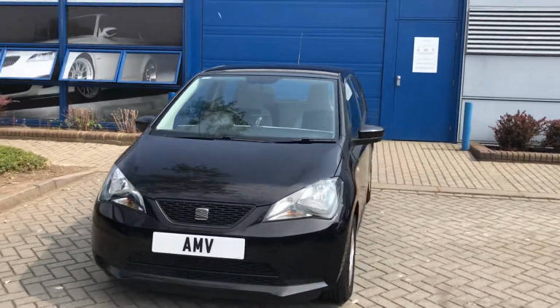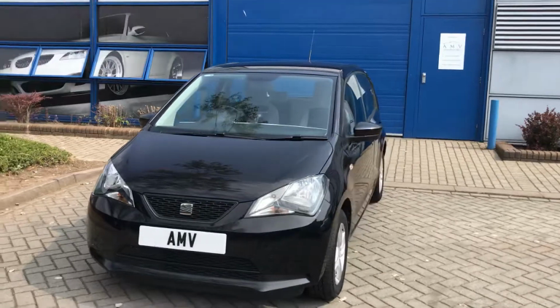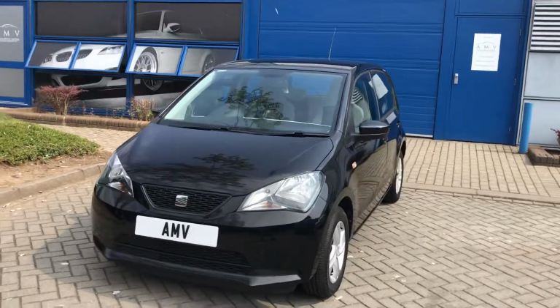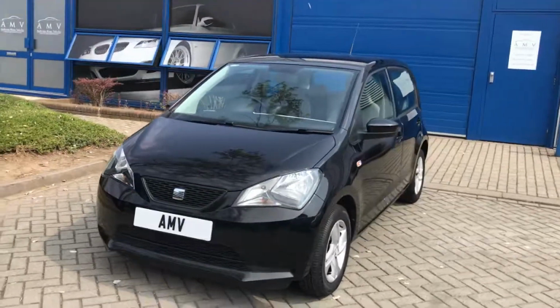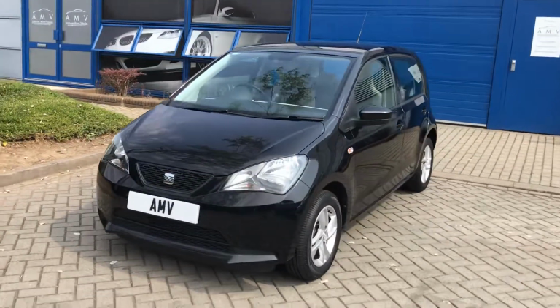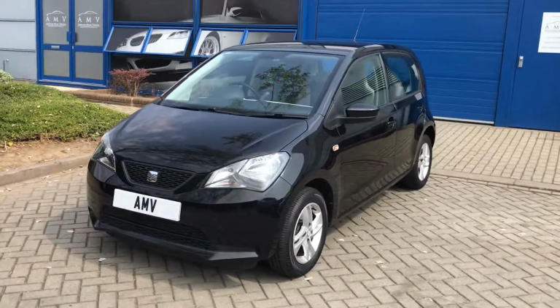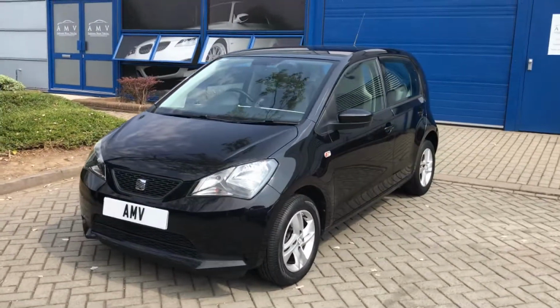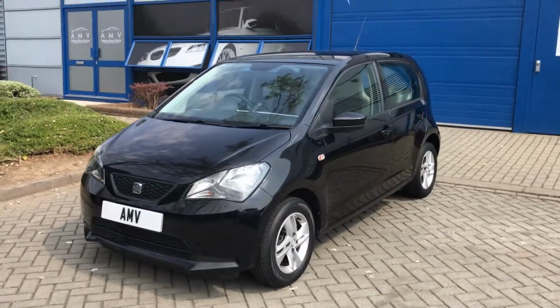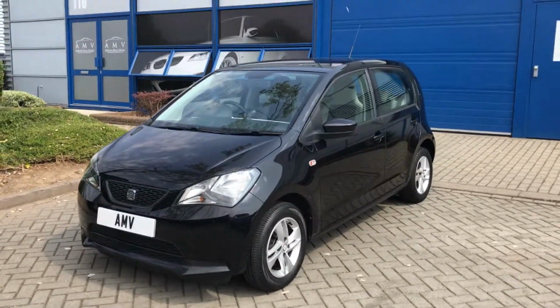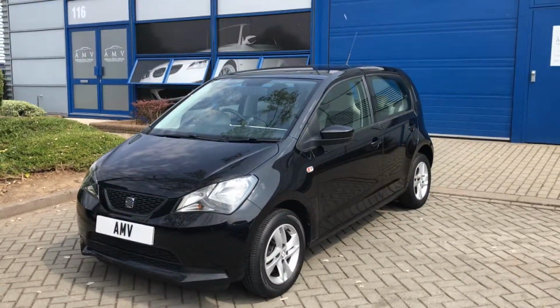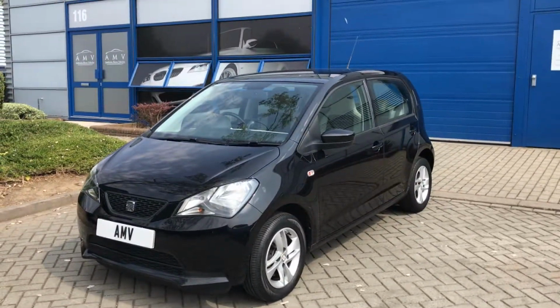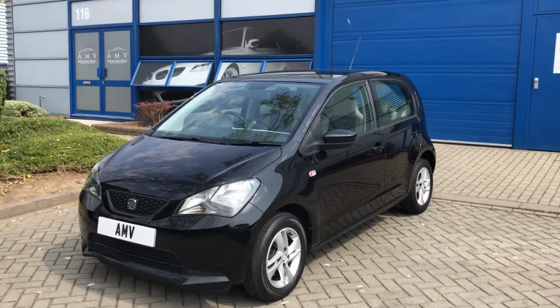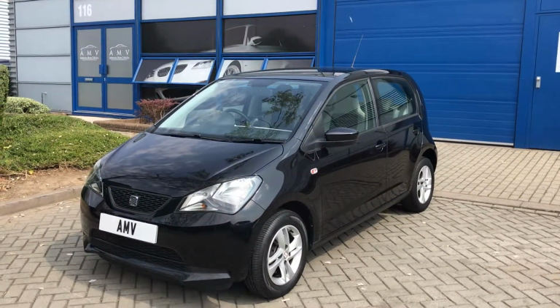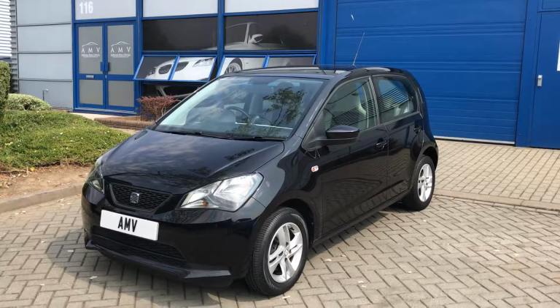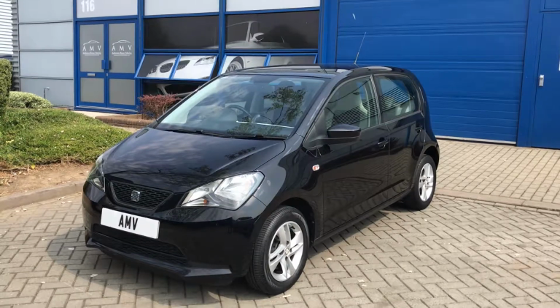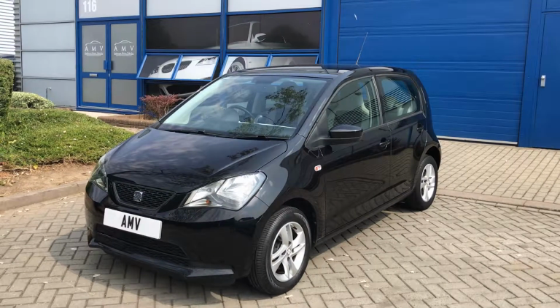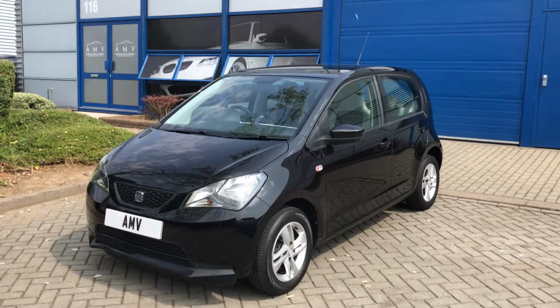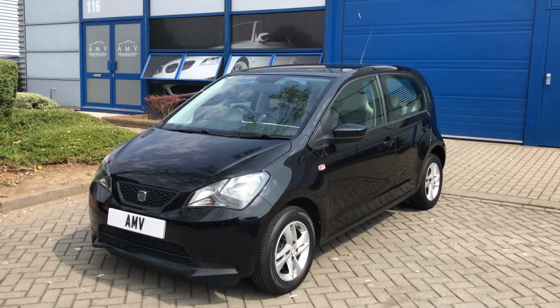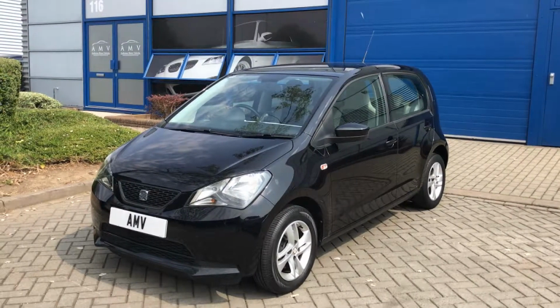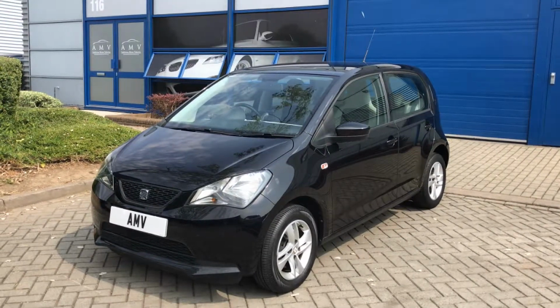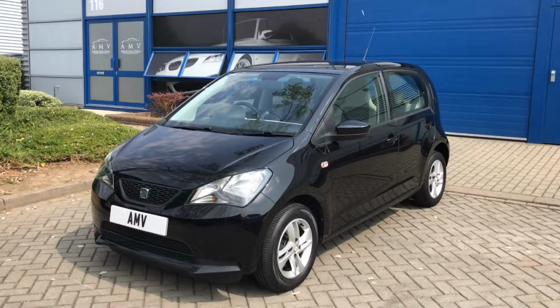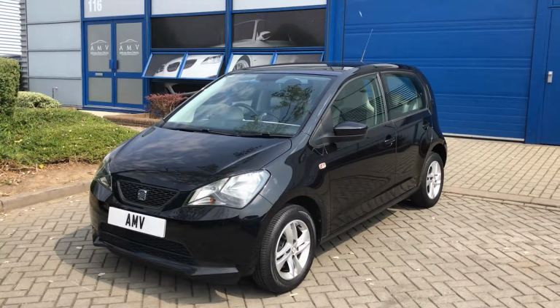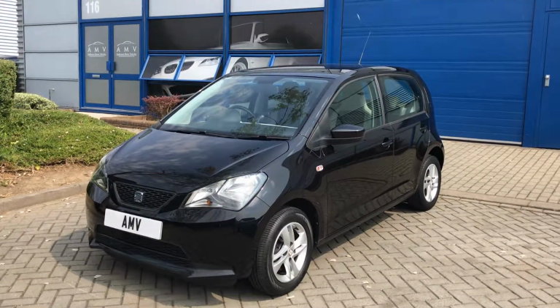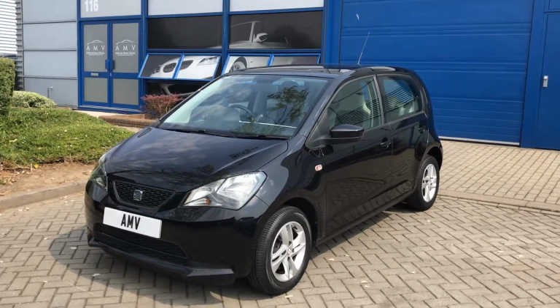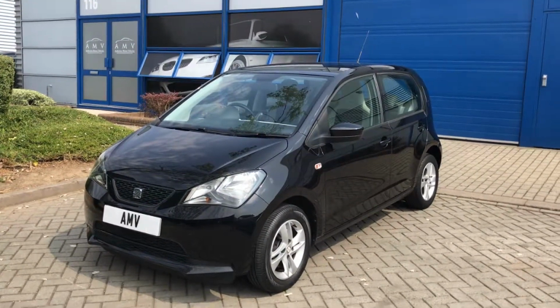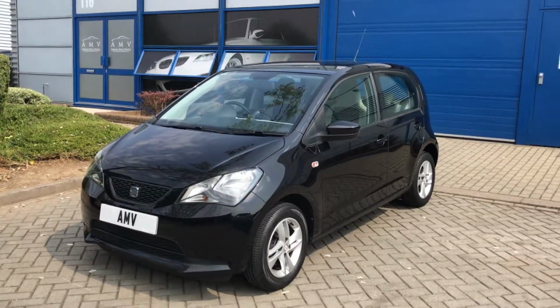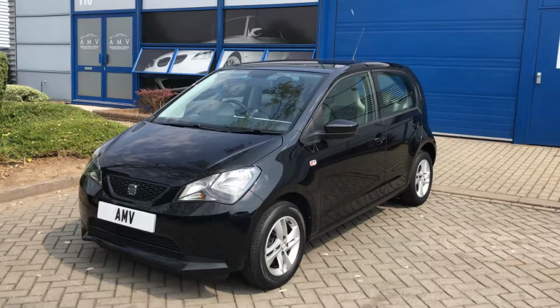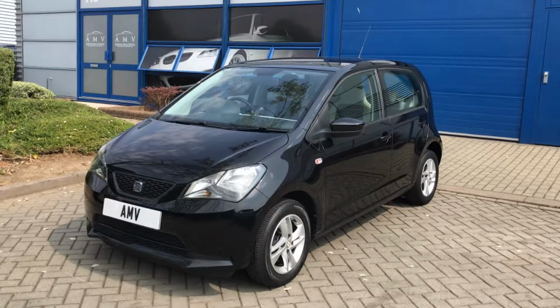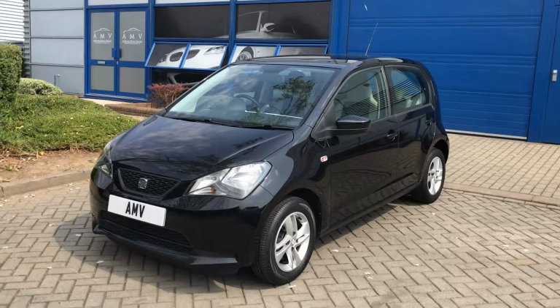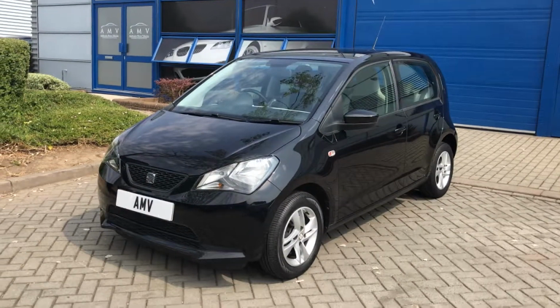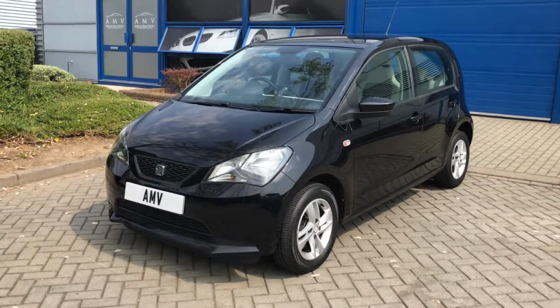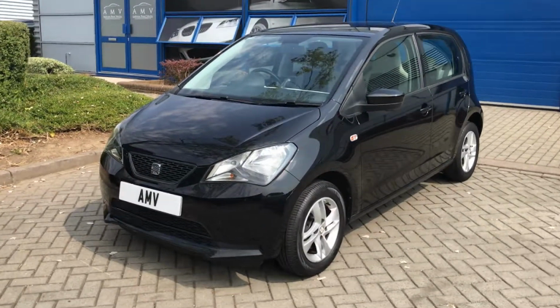This has got sat nav, Bluetooth, and rear parking sensors, which come up on the screen on the dash. I think I'll put a picture of that on the website. It also has alloy wheels and is finished in black — very tidy.